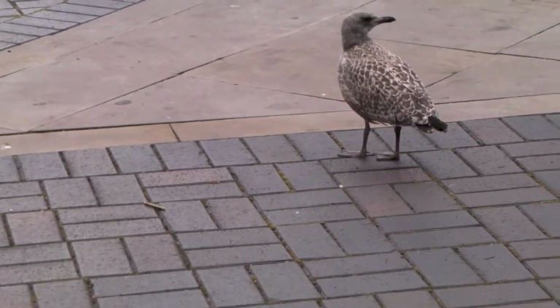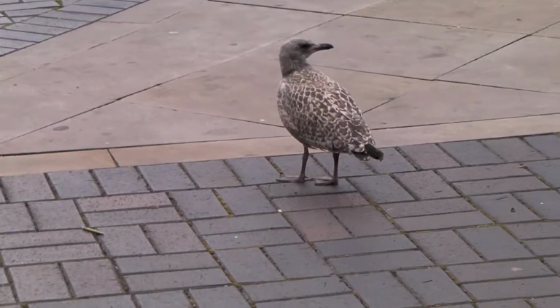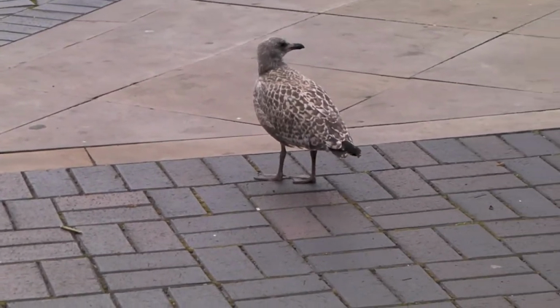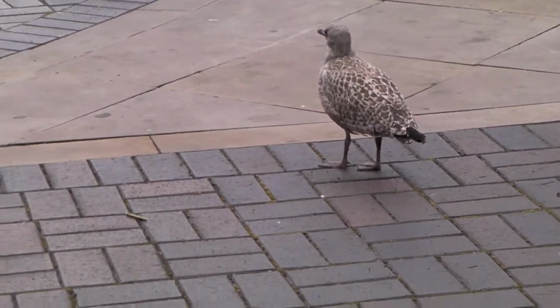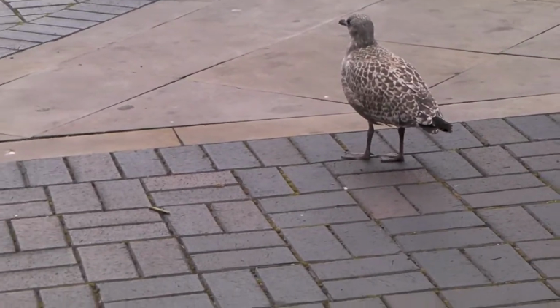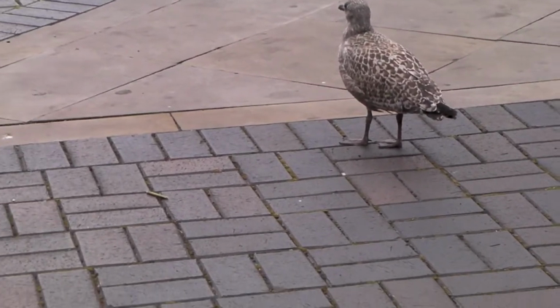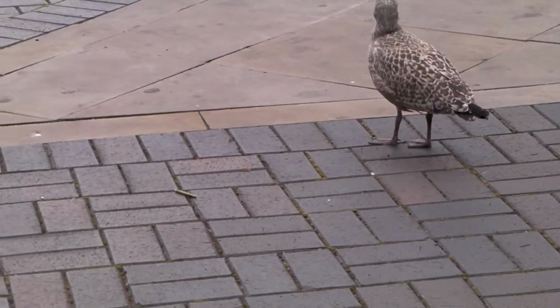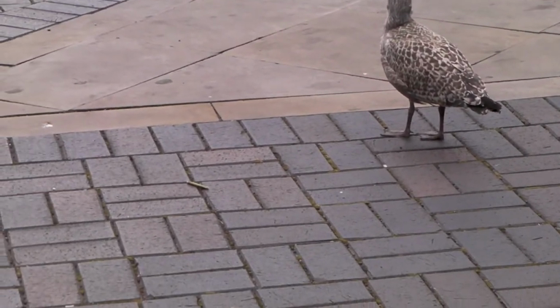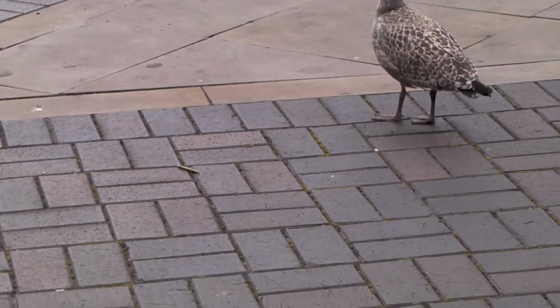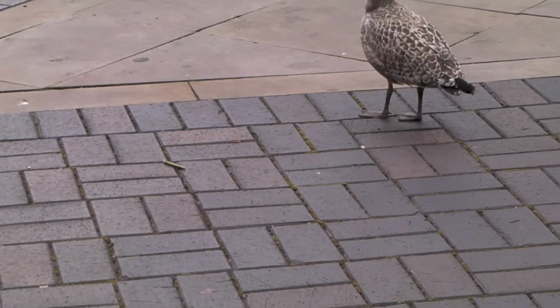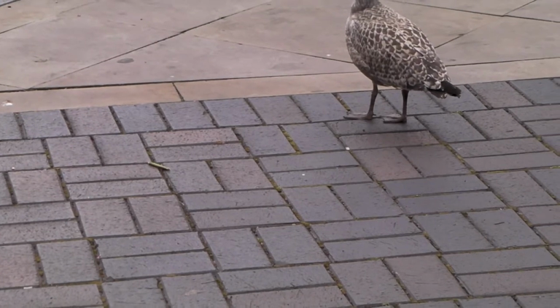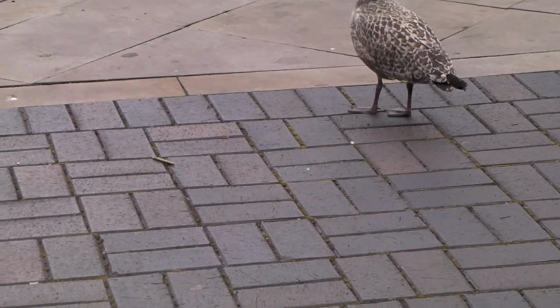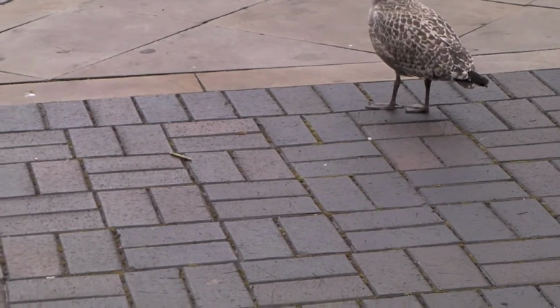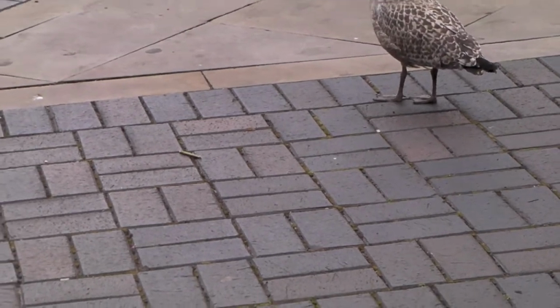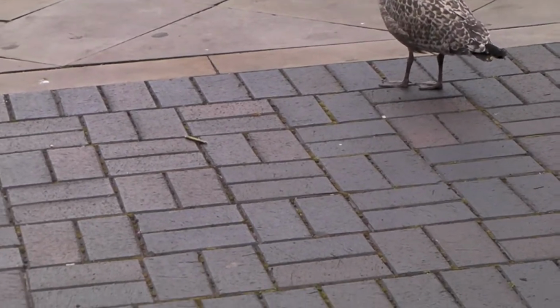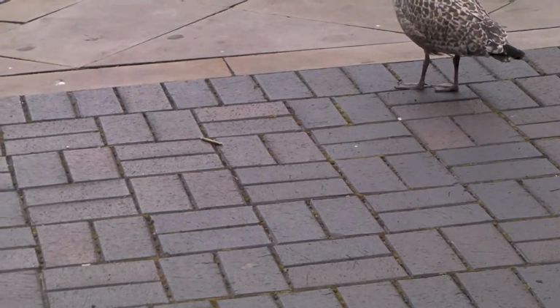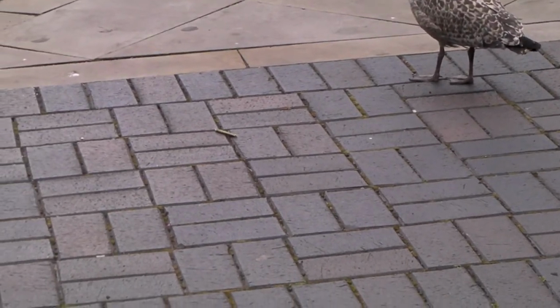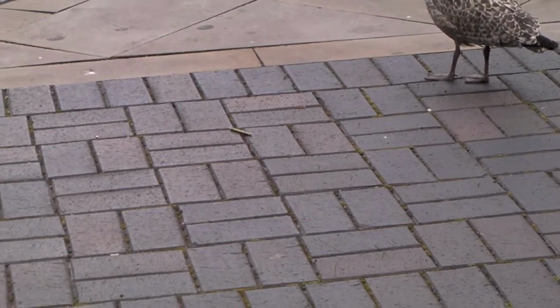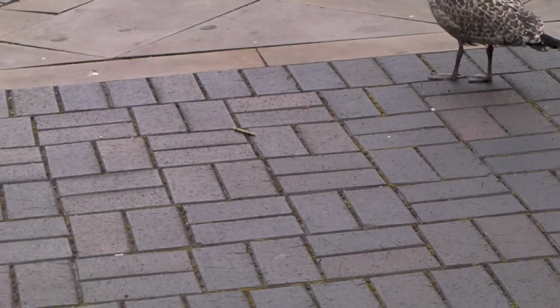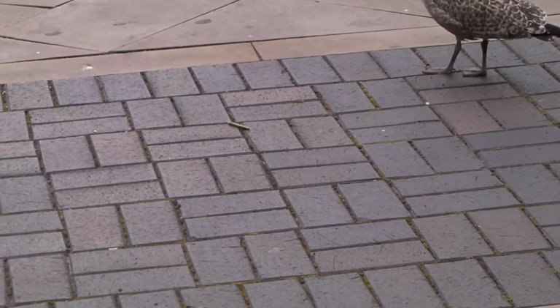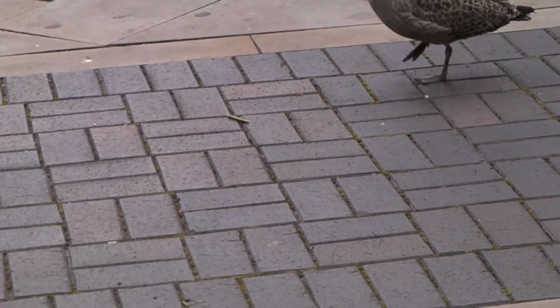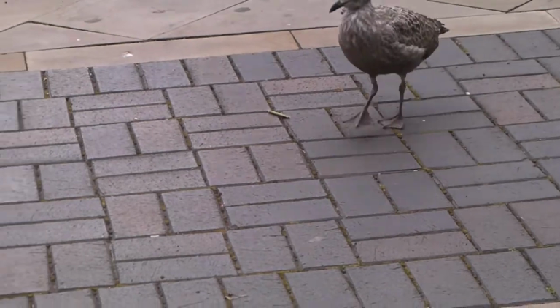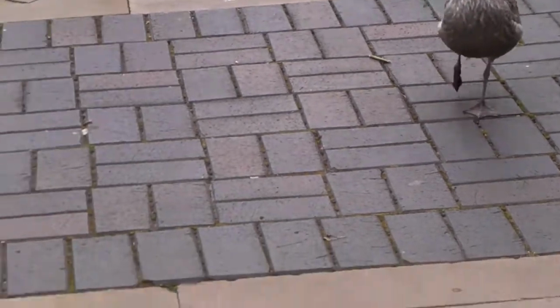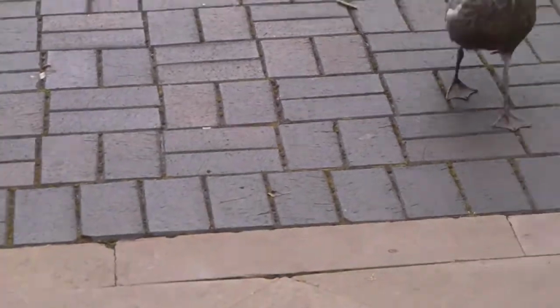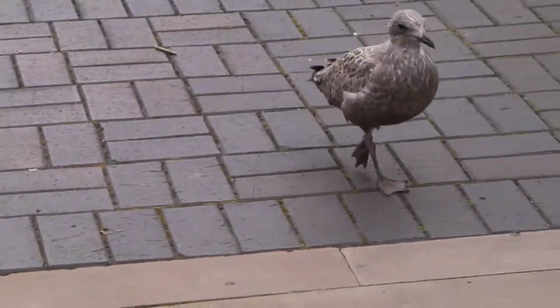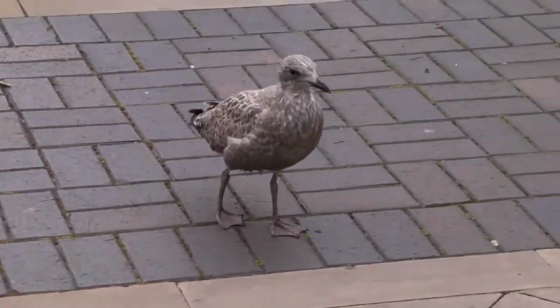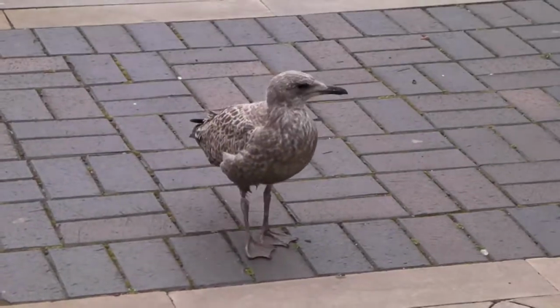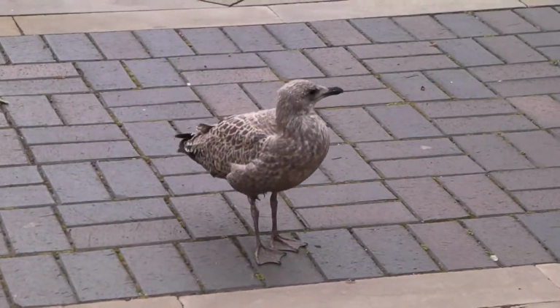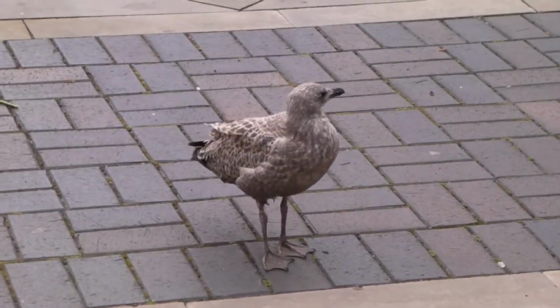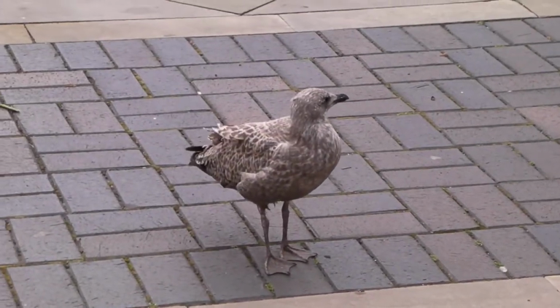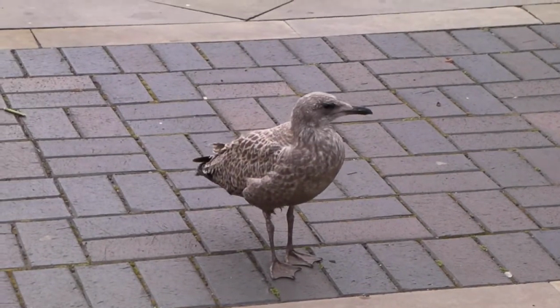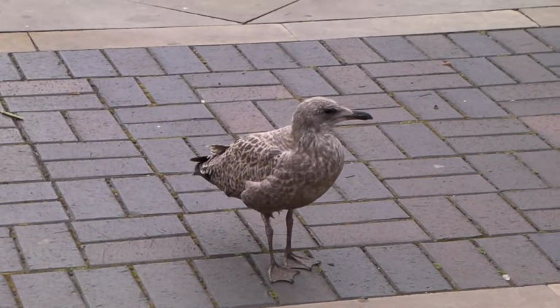It's not a duck. It looks like a seabird, because its beak looks similar to a penguin in shape. And of course the webbed feet, which suggests water.